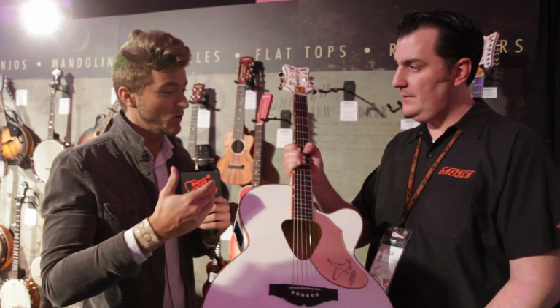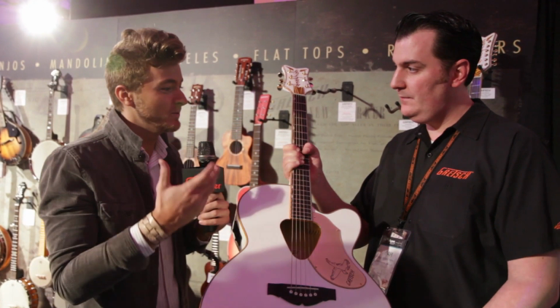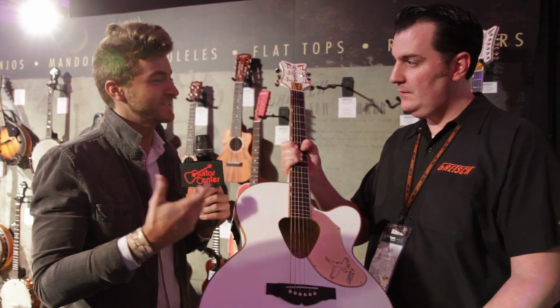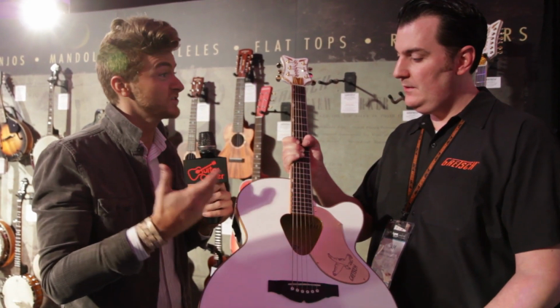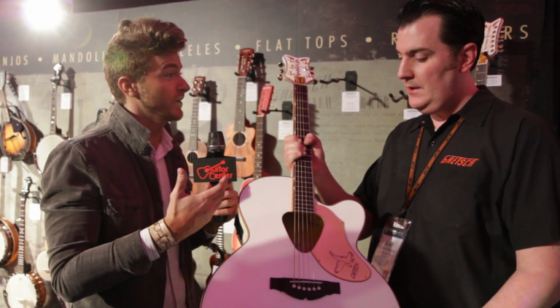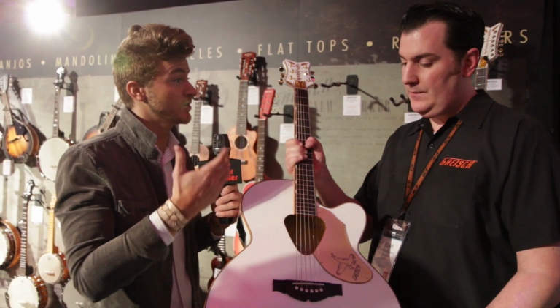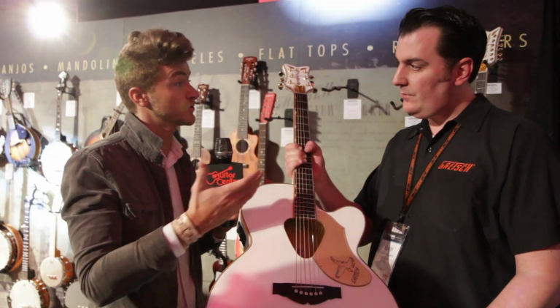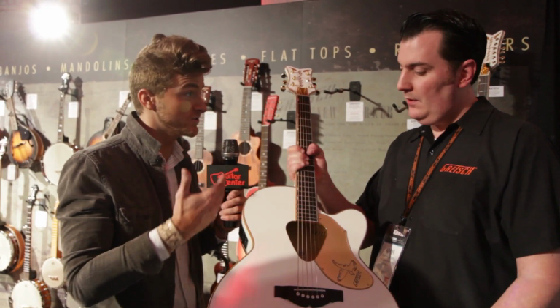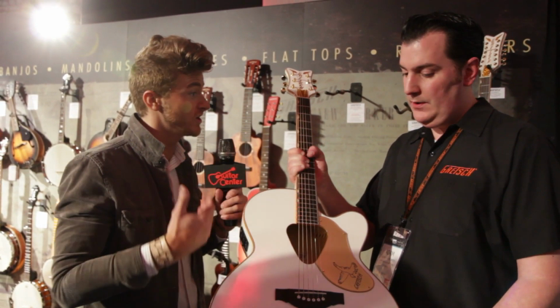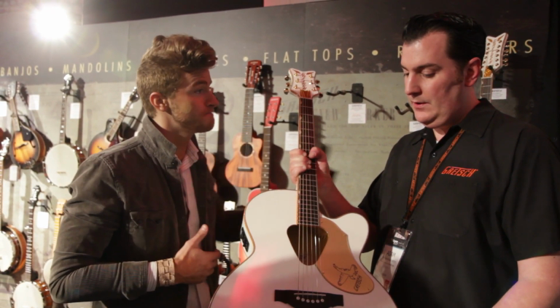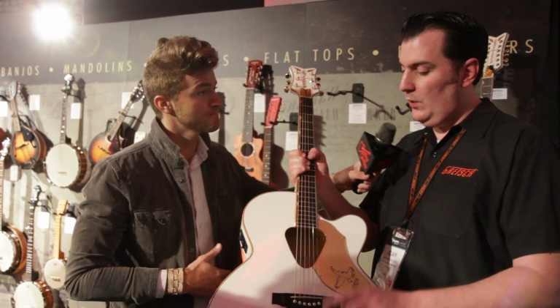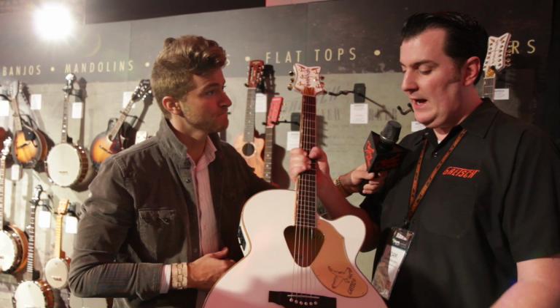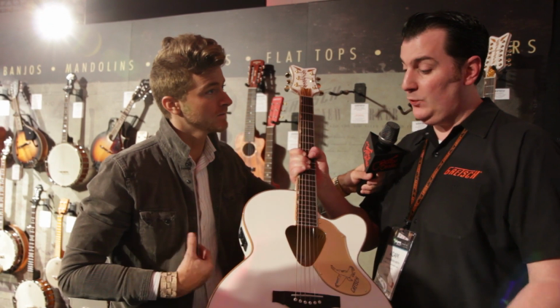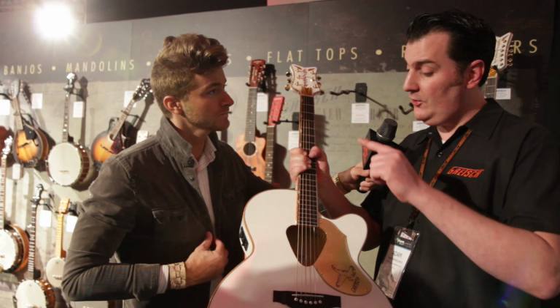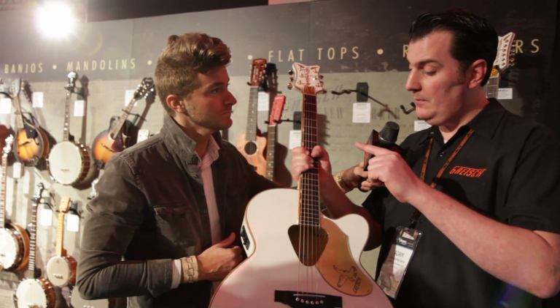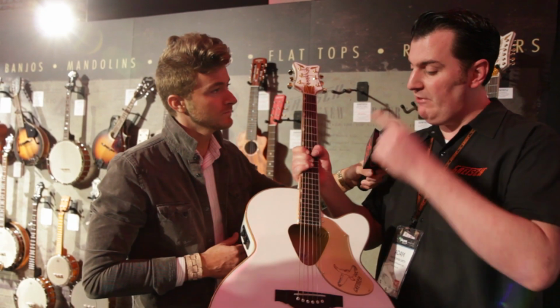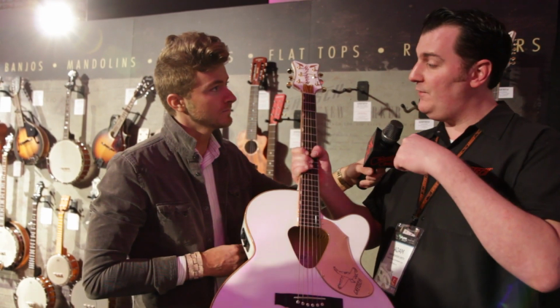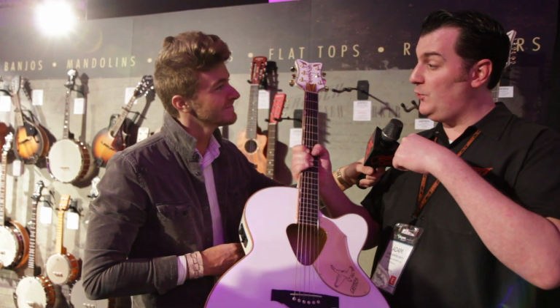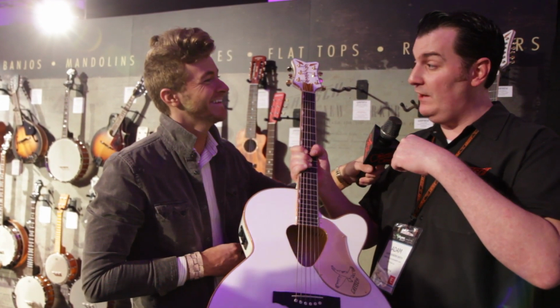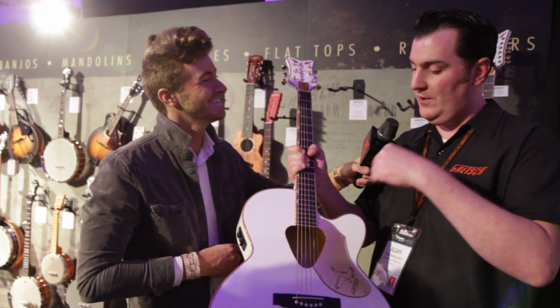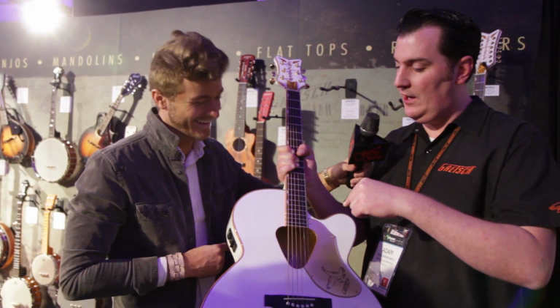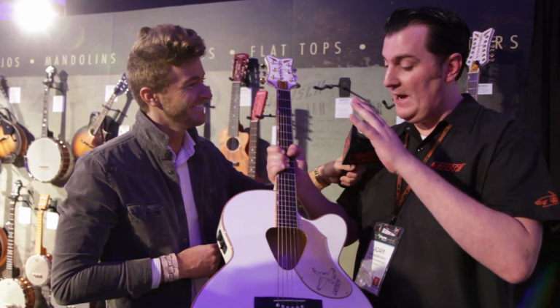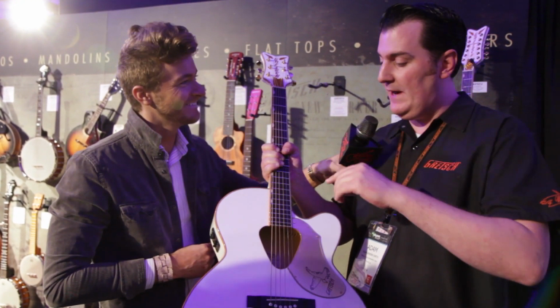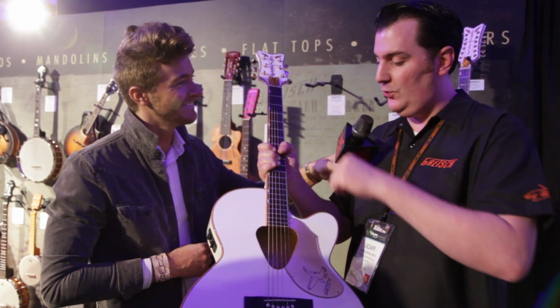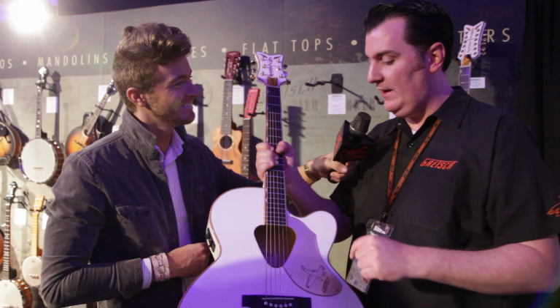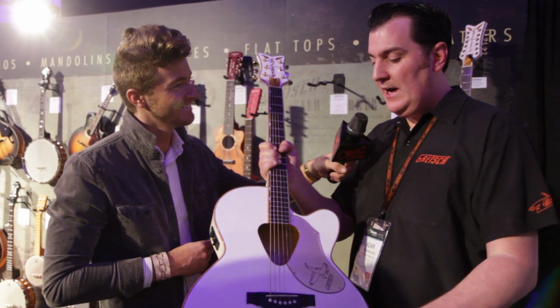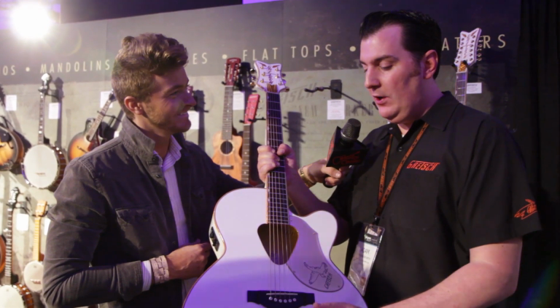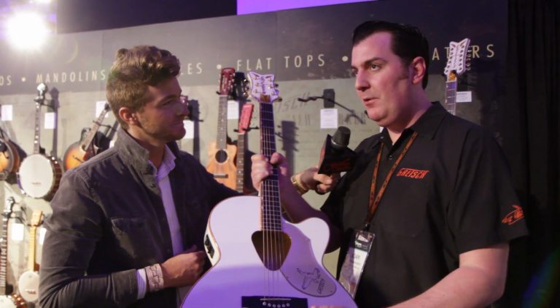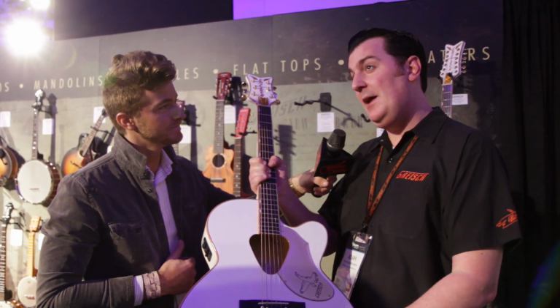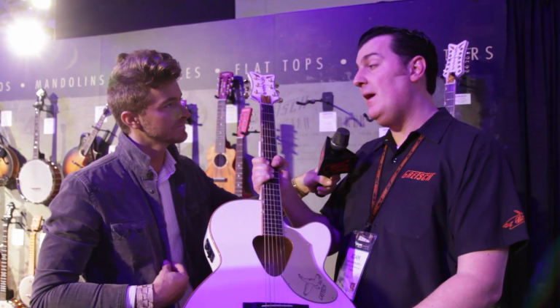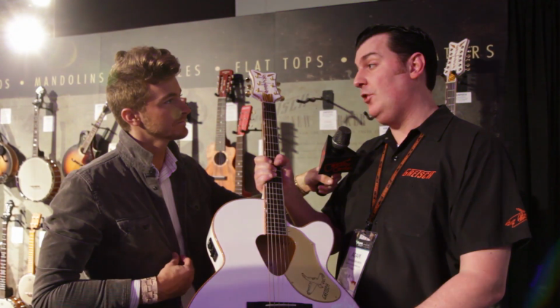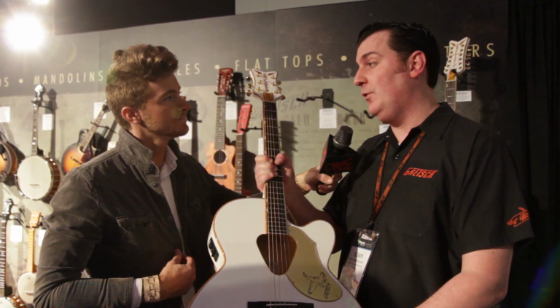So when can we expect to see this guitar in Guitar Center stores as well as online? This one, as well as its brother — the 12-string version of this guitar. We've got a matching pair, 6 and 12-string. We're looking probably April or May for stock on this one.